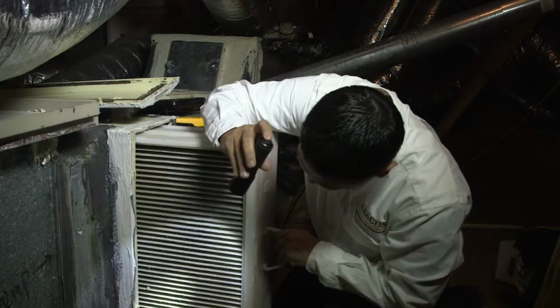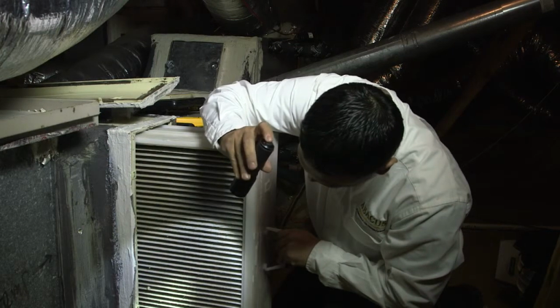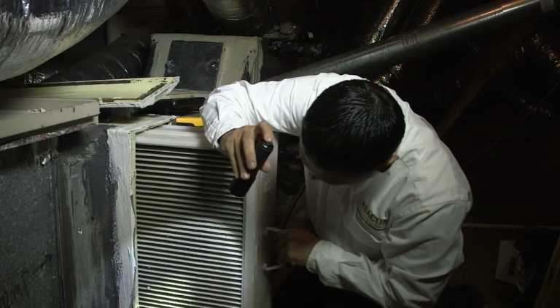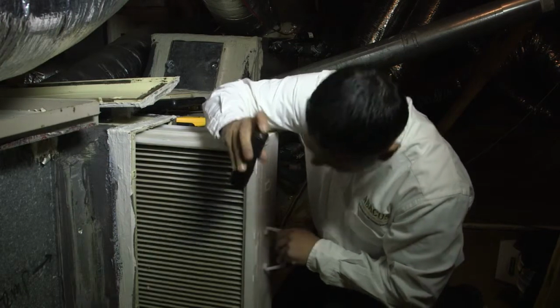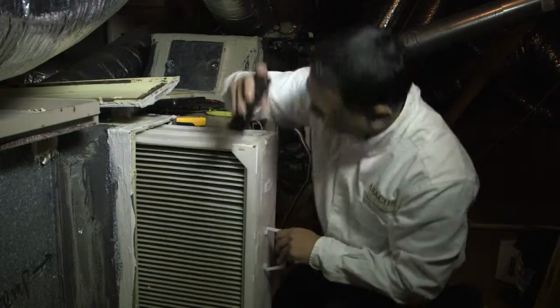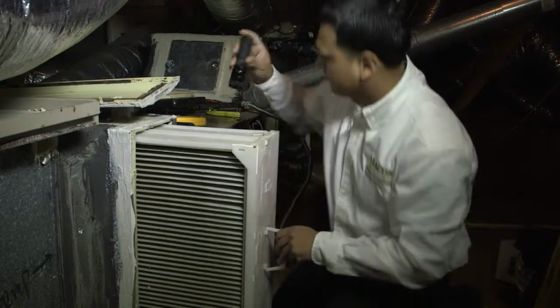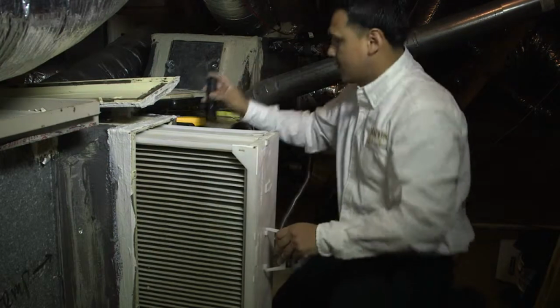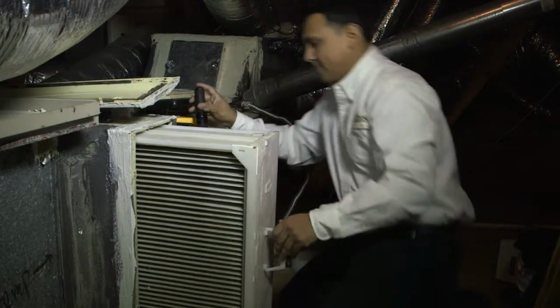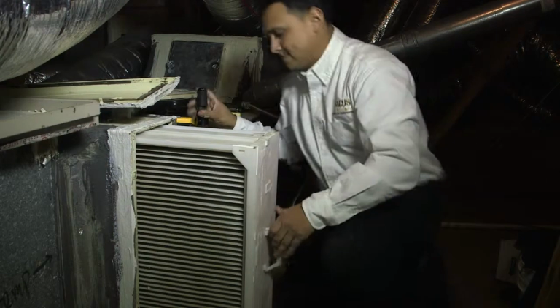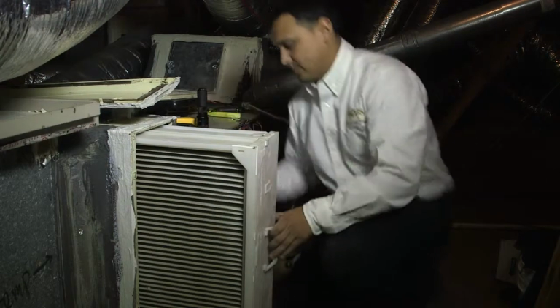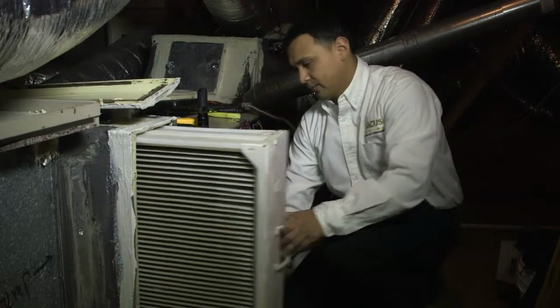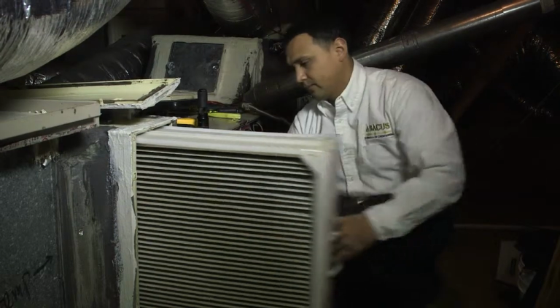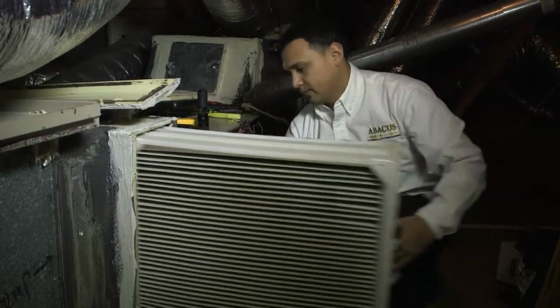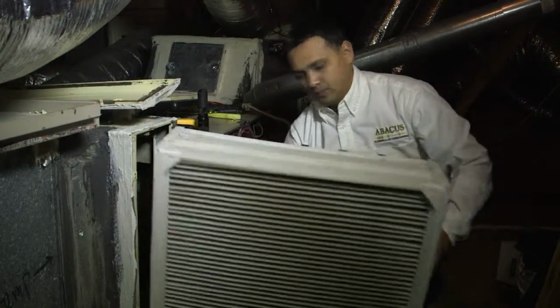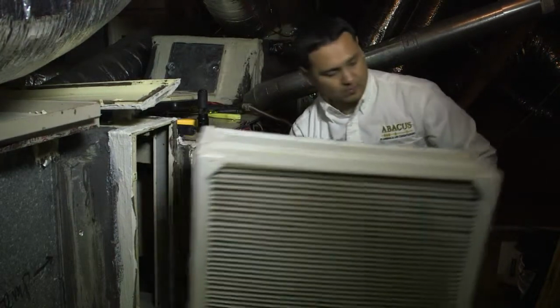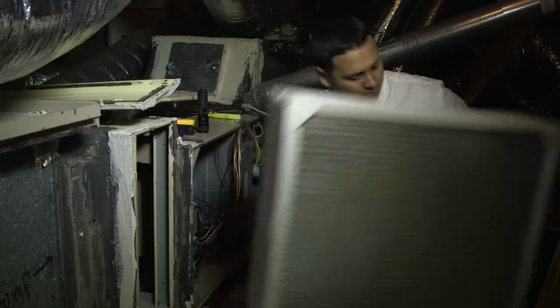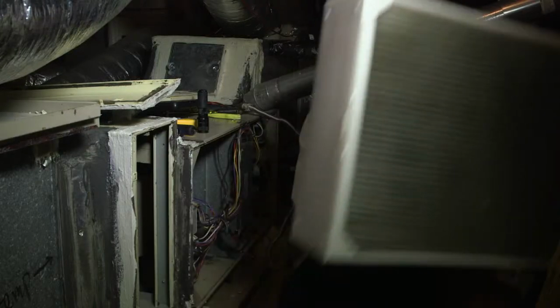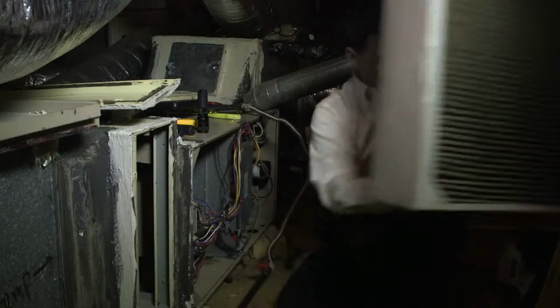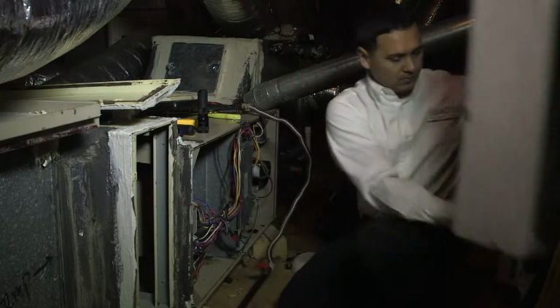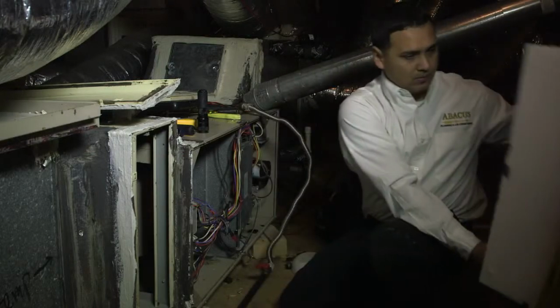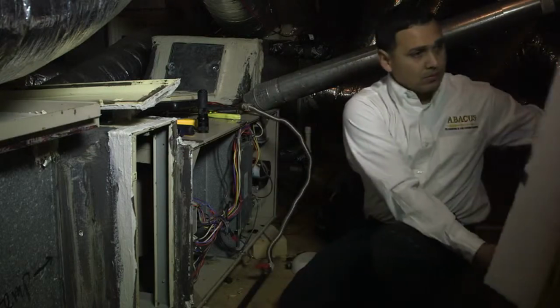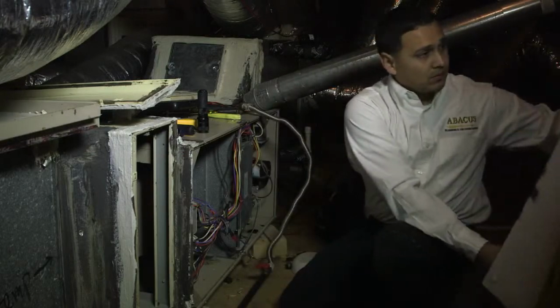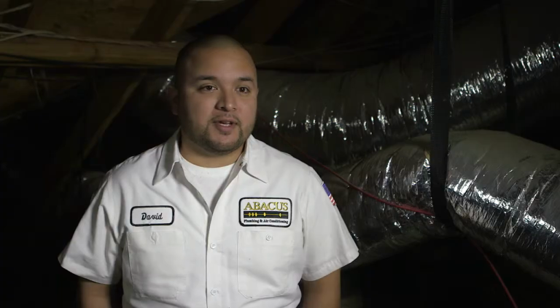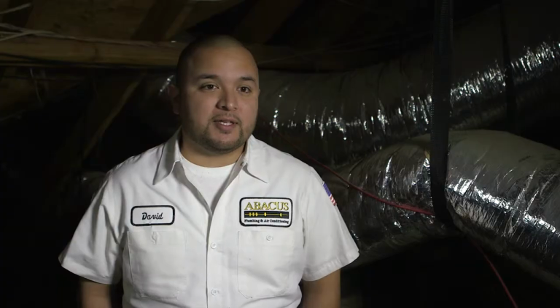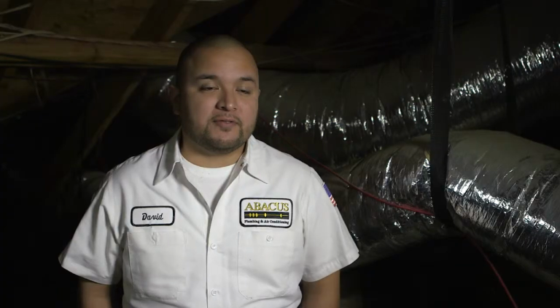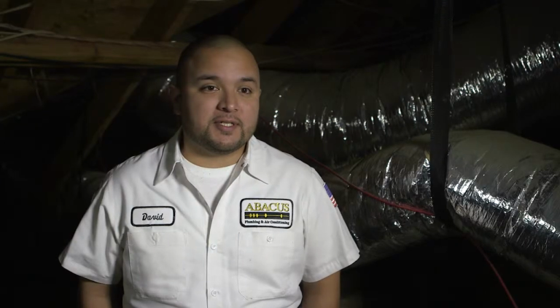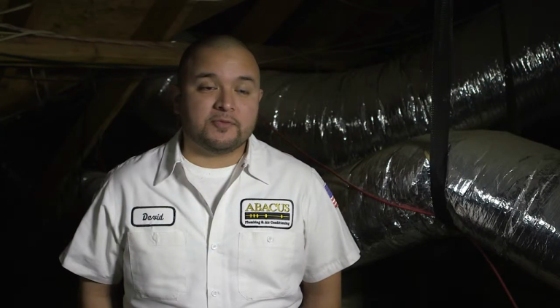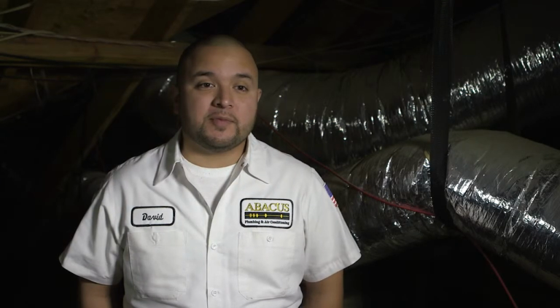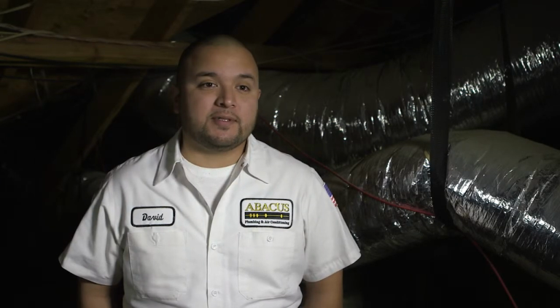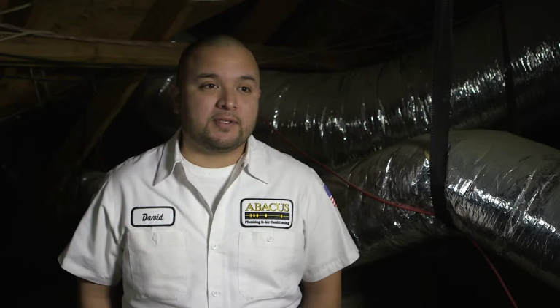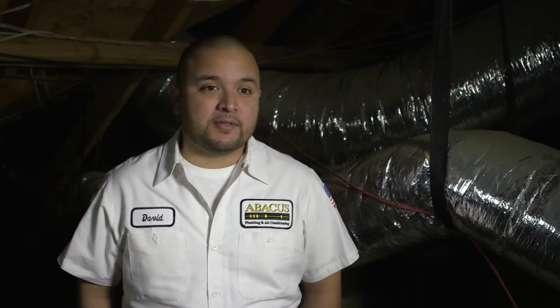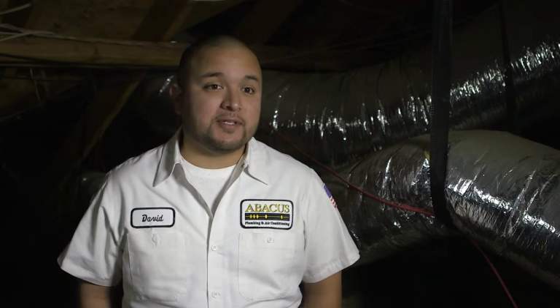Dirt is the easiest thing to prevent and probably the biggest enemy to a system. It can affect the efficiency and performance tremendously.